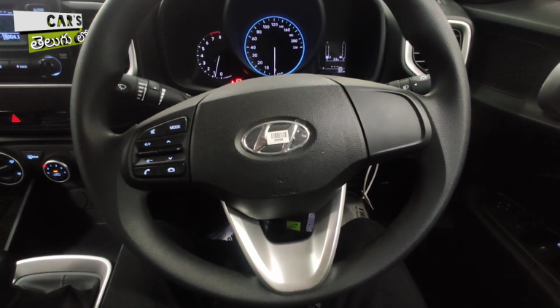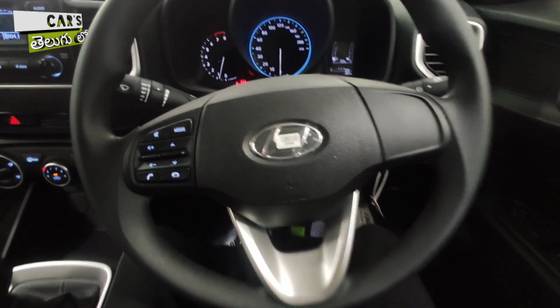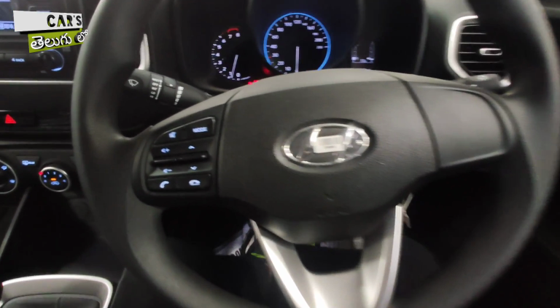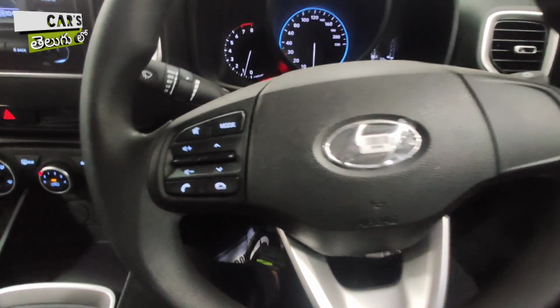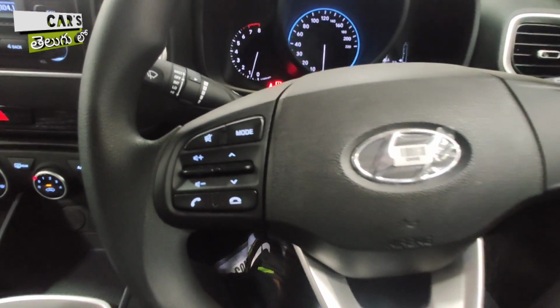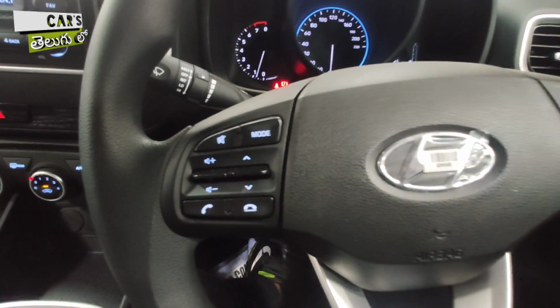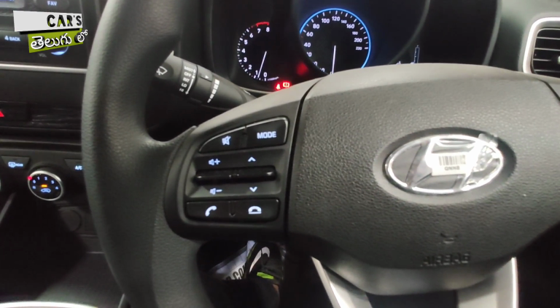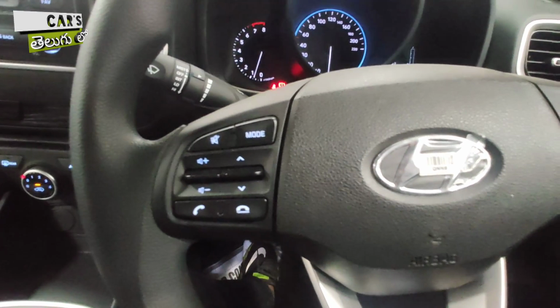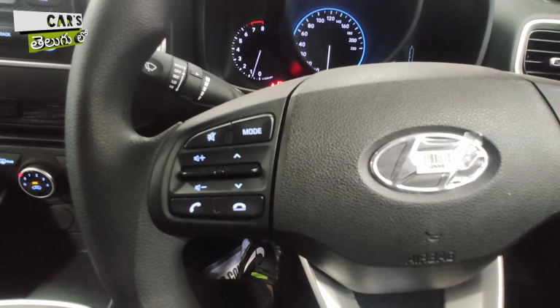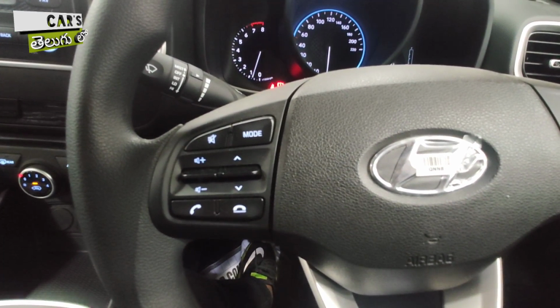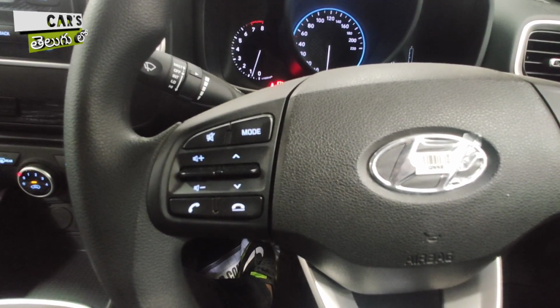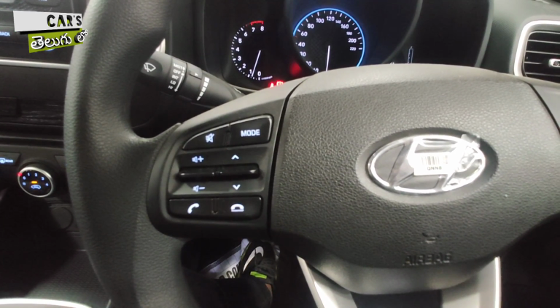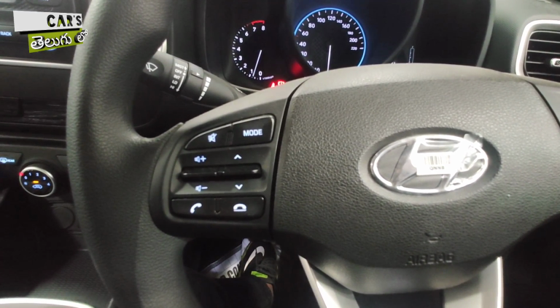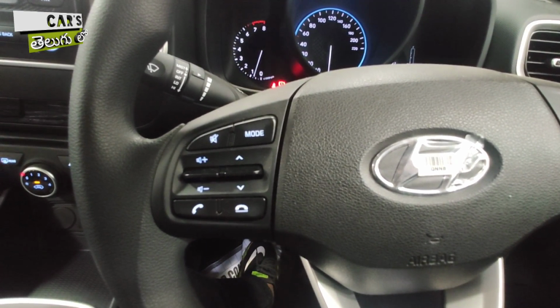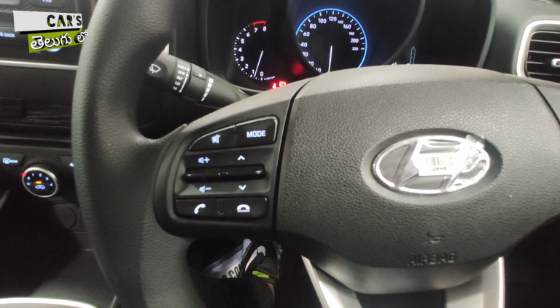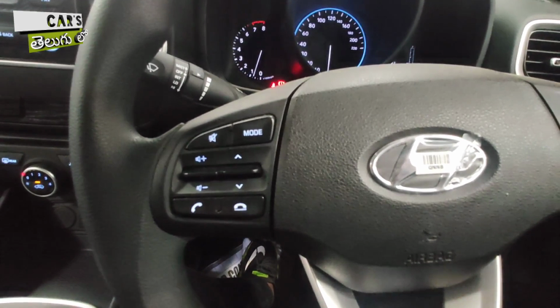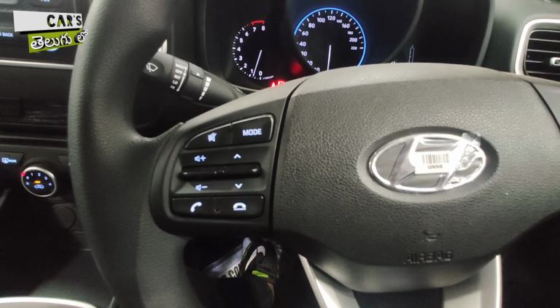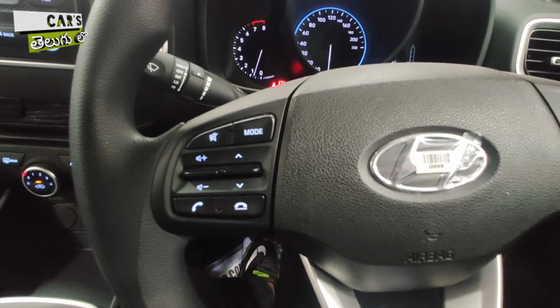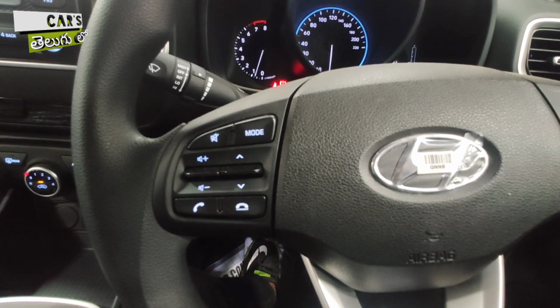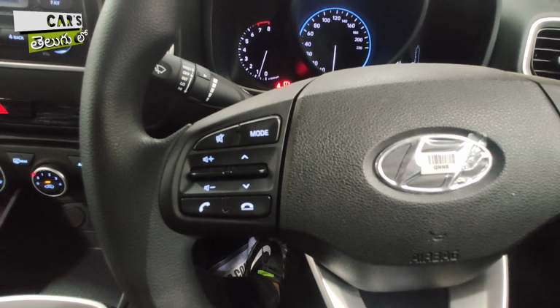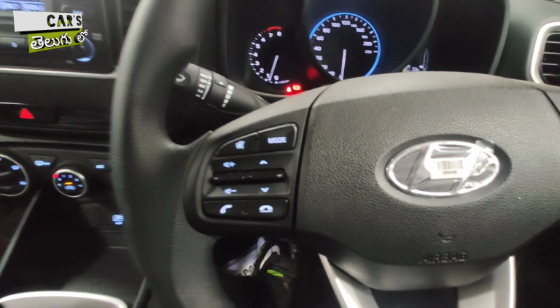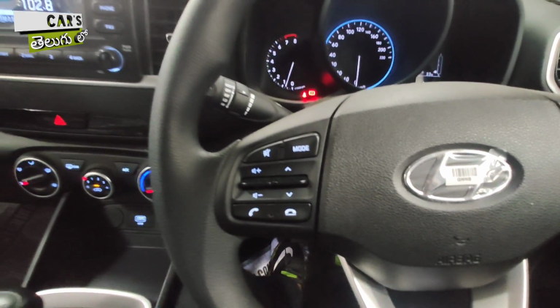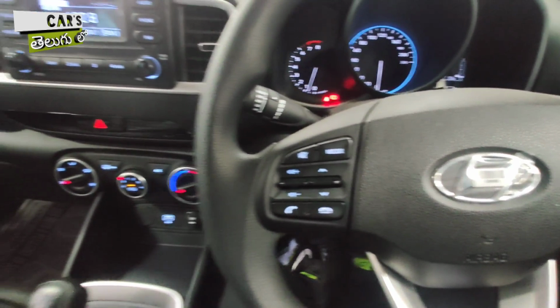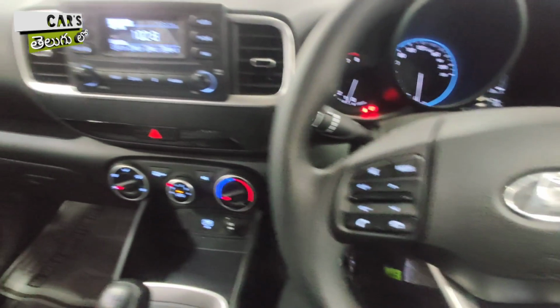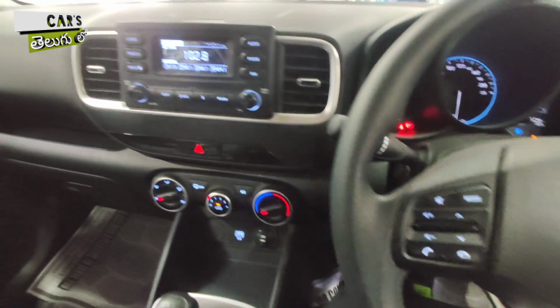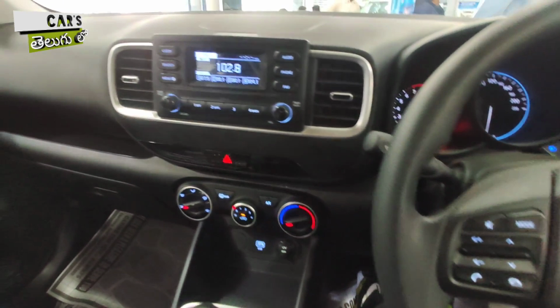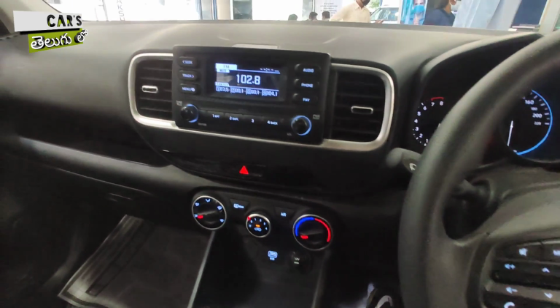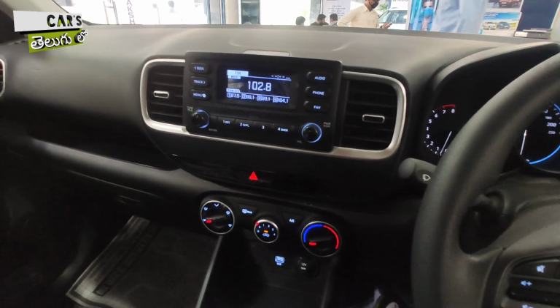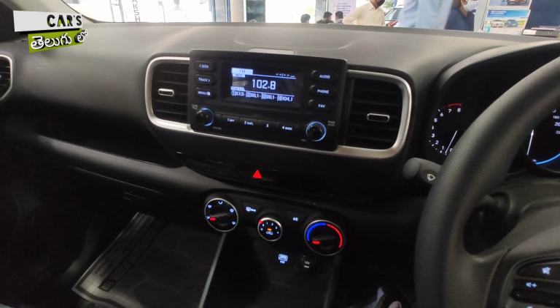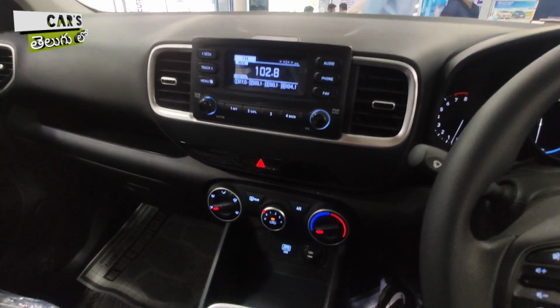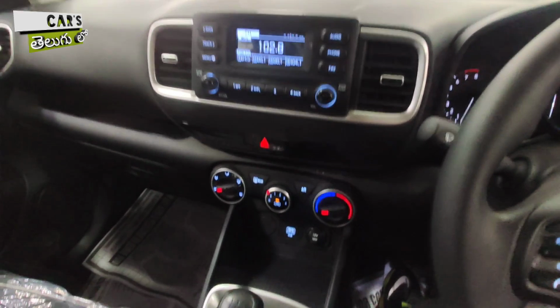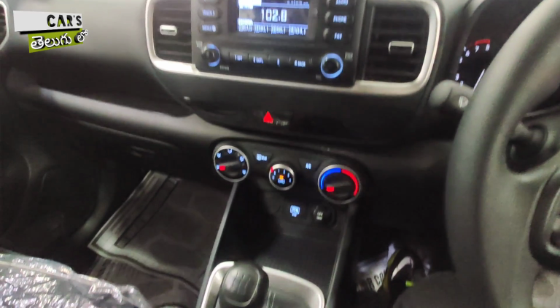You have a three-spoke steering wheel here. You don't have a flat-bottom steering wheel, but on the left side you have media controls and steering-mounted audio controls.